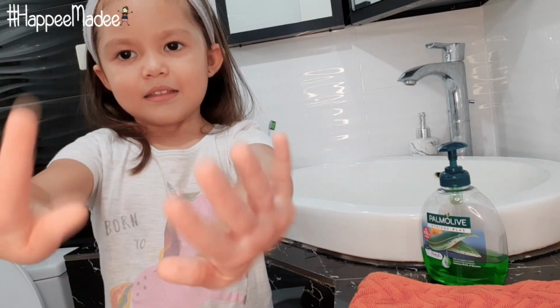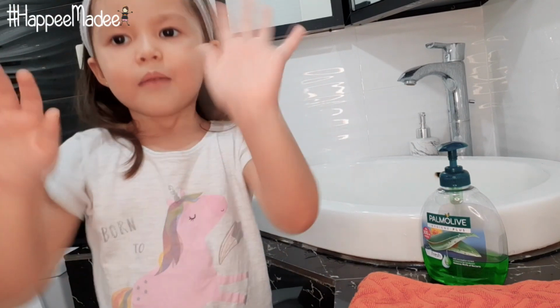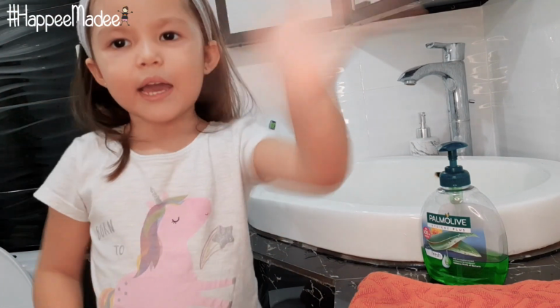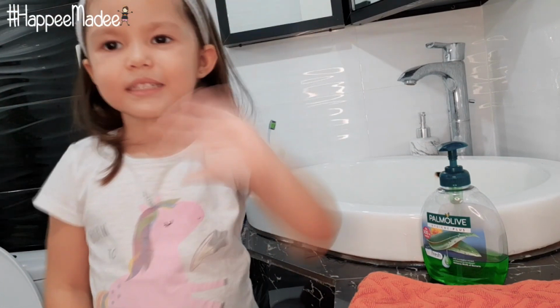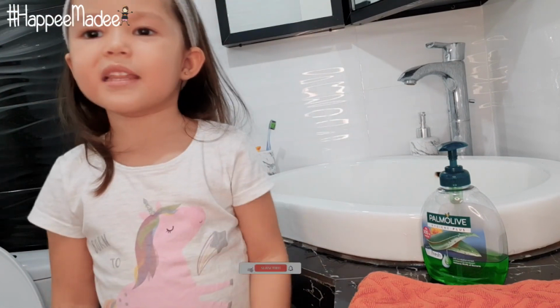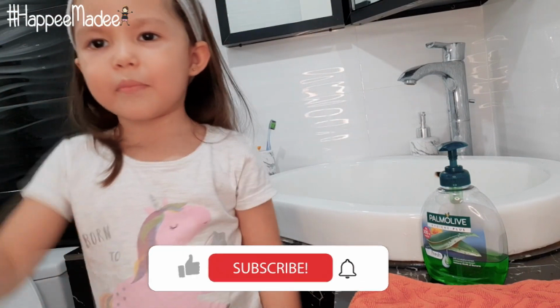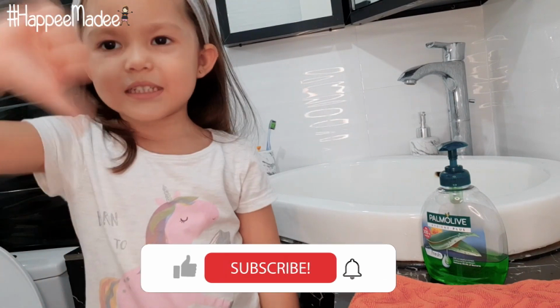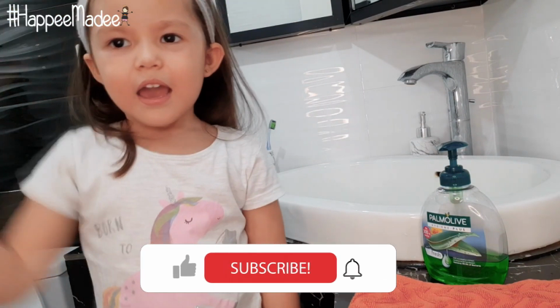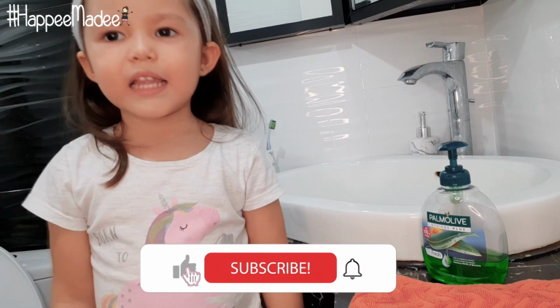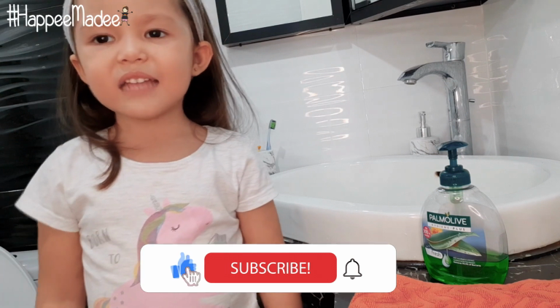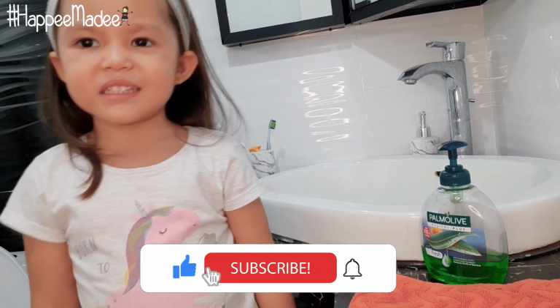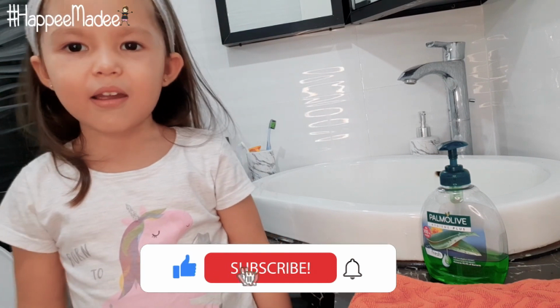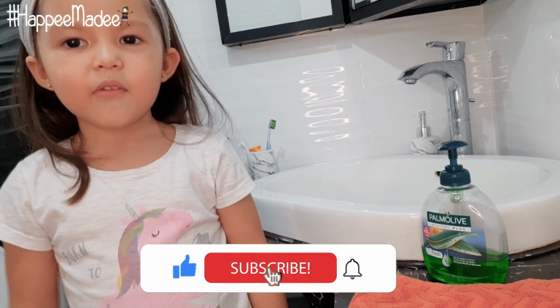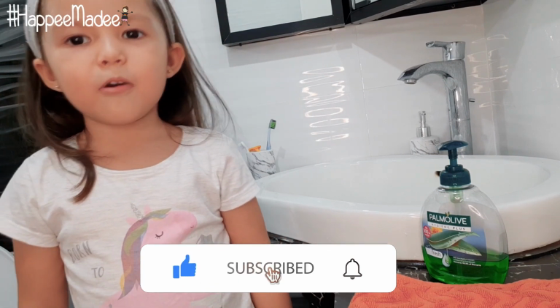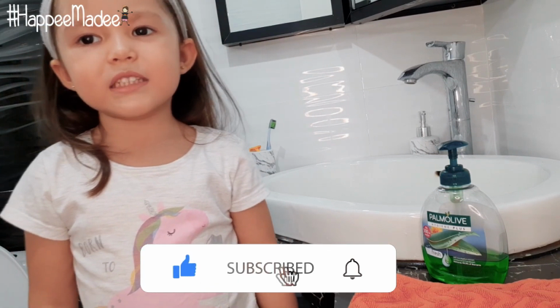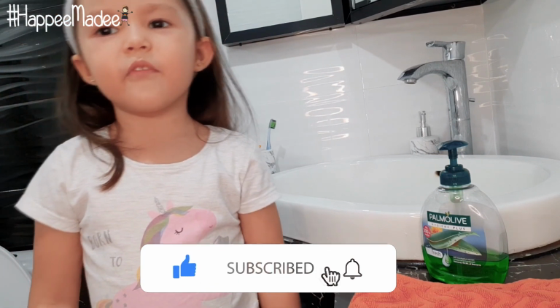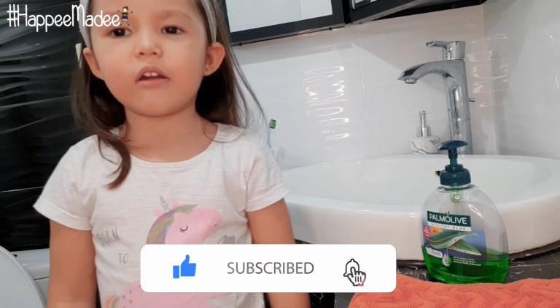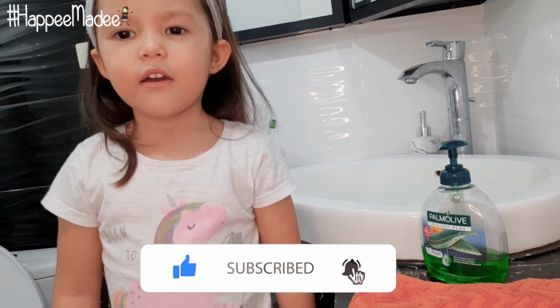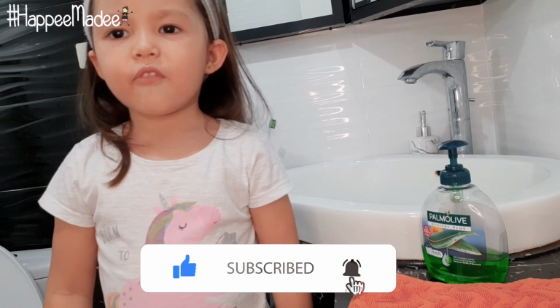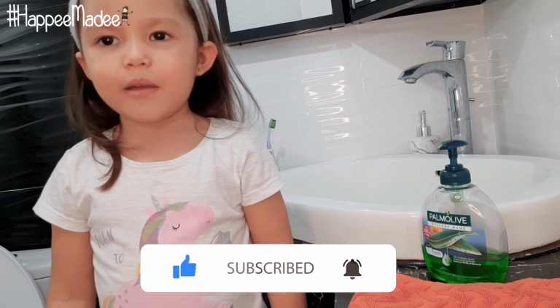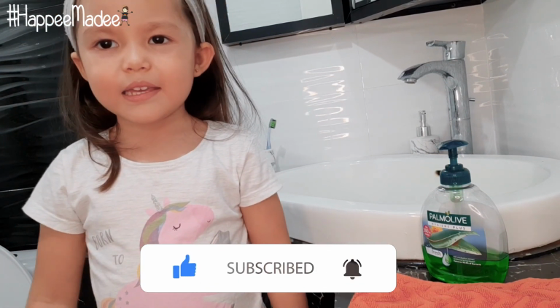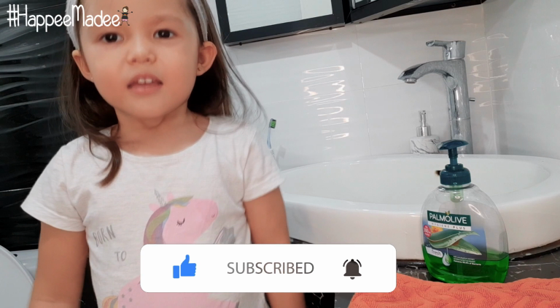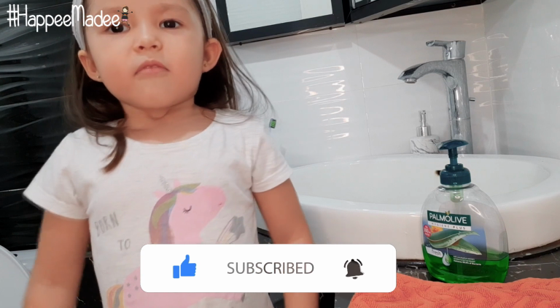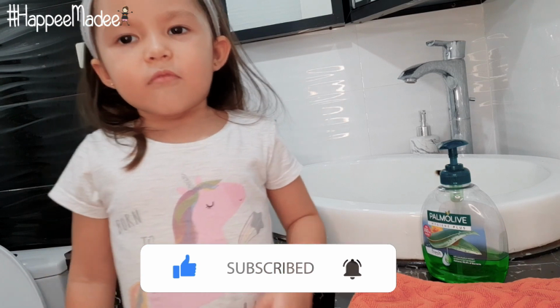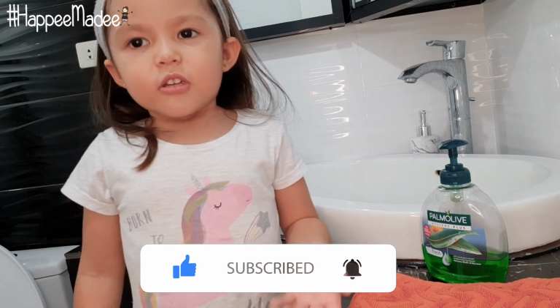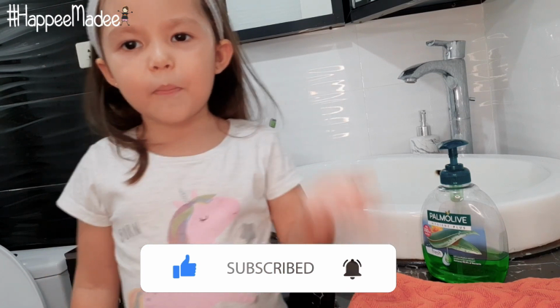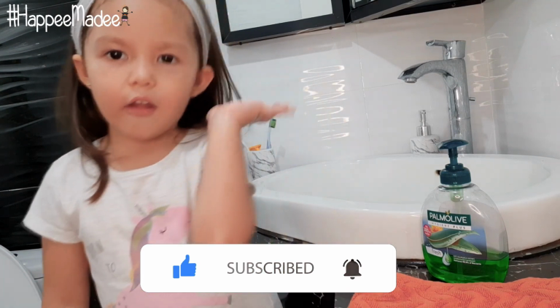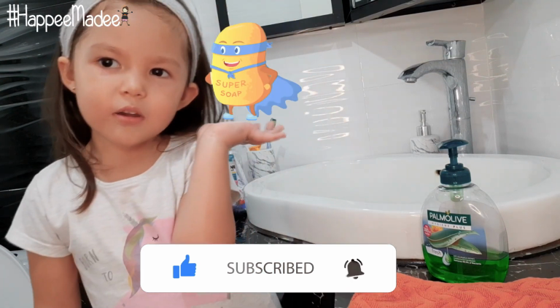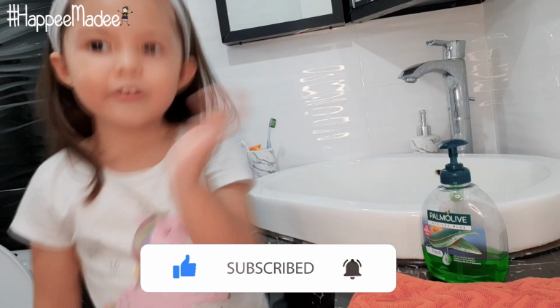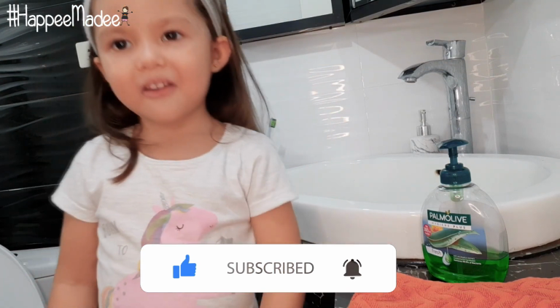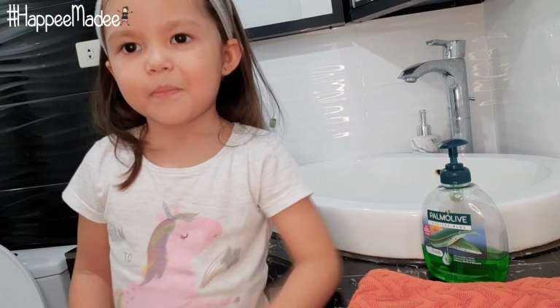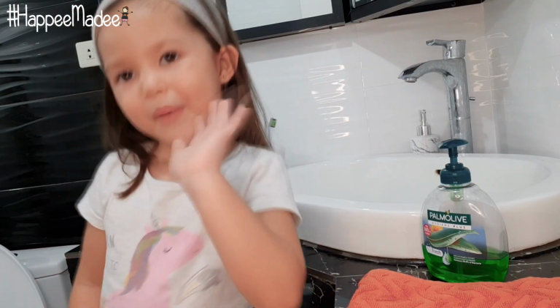Bye guys, click the bell button and like and subscribe for more awesome videos for my The Power of Soap video. Bye bye.